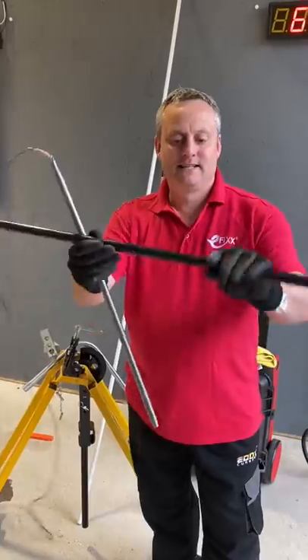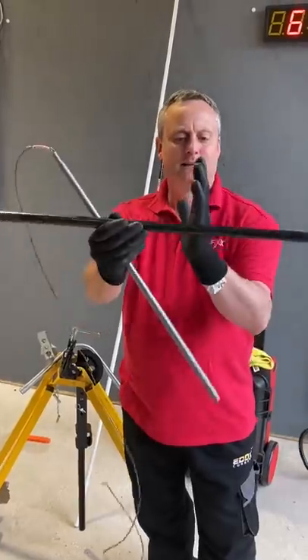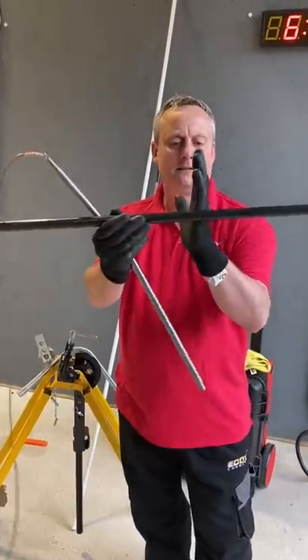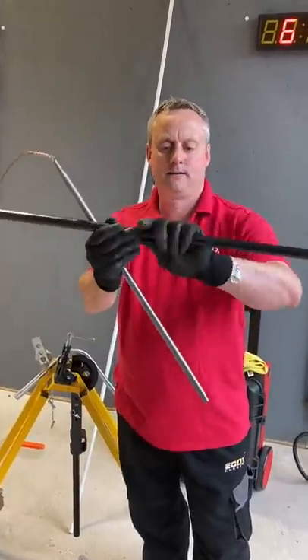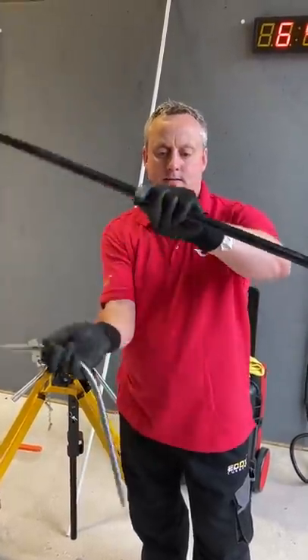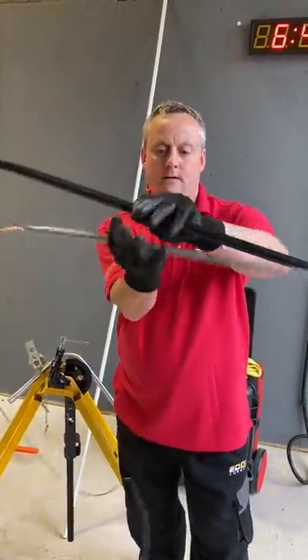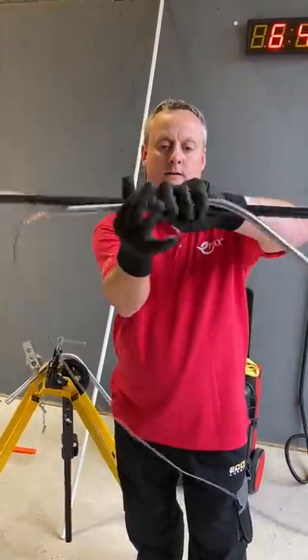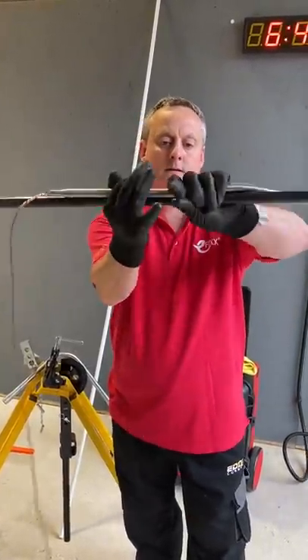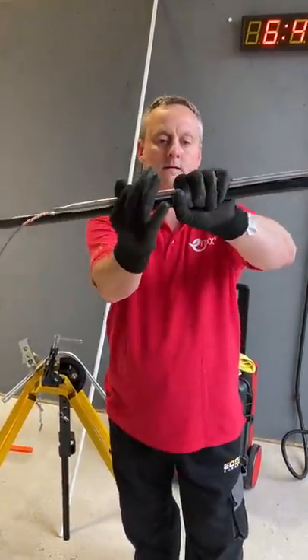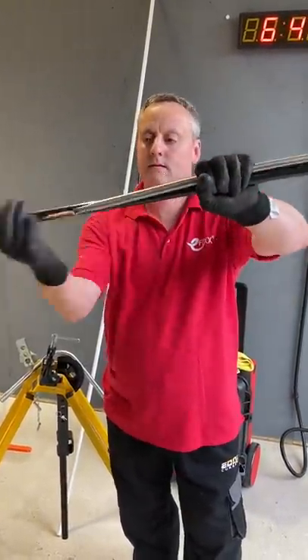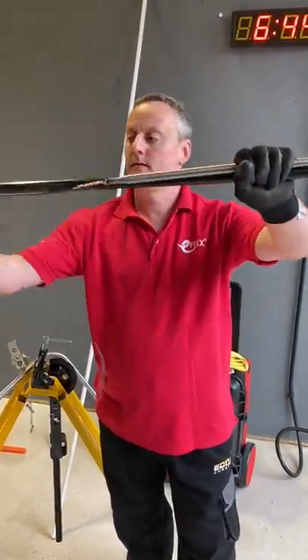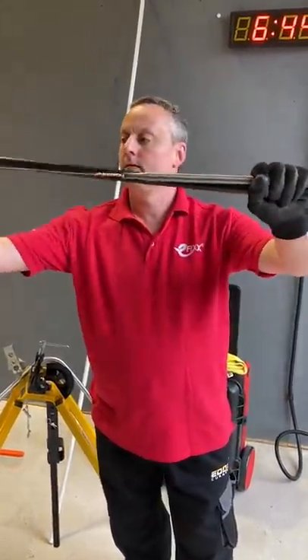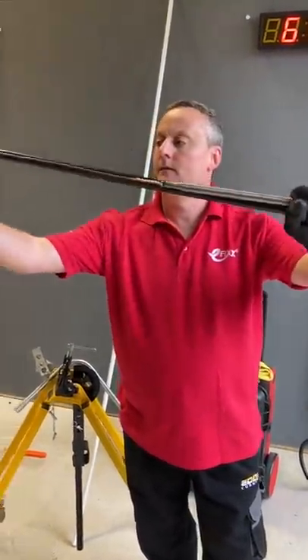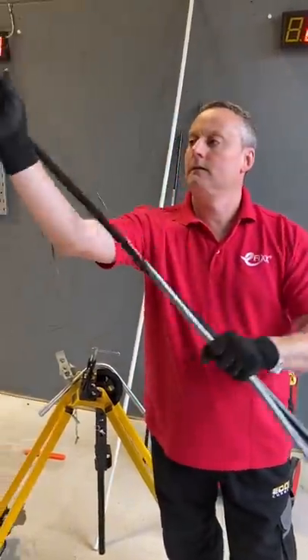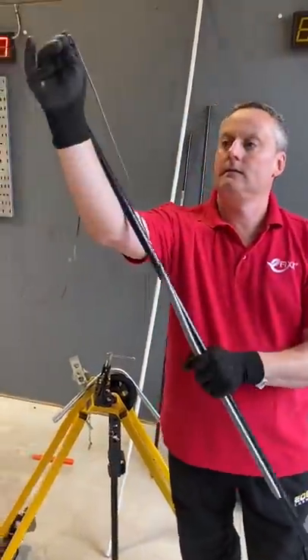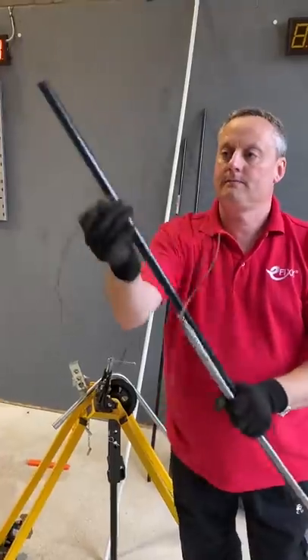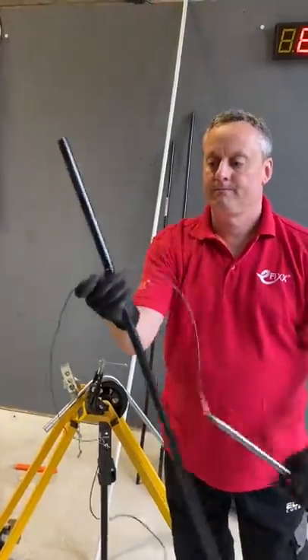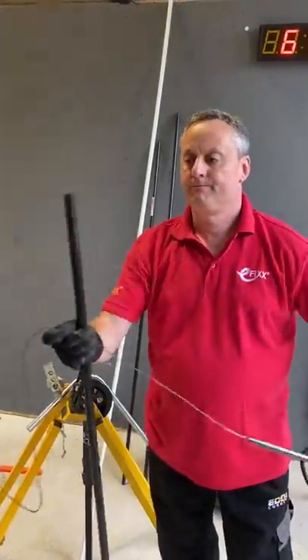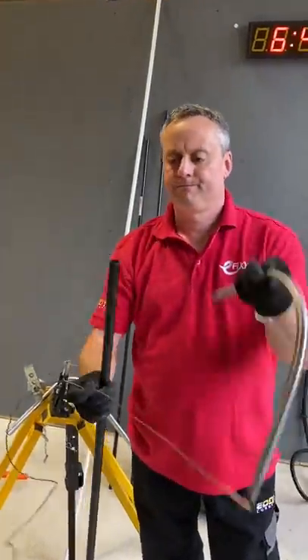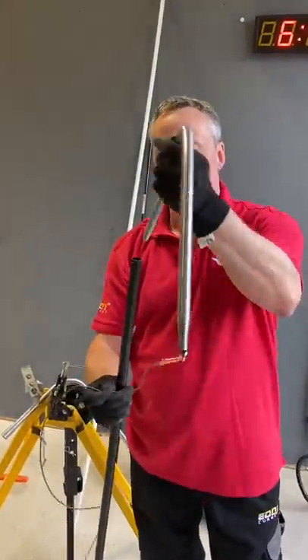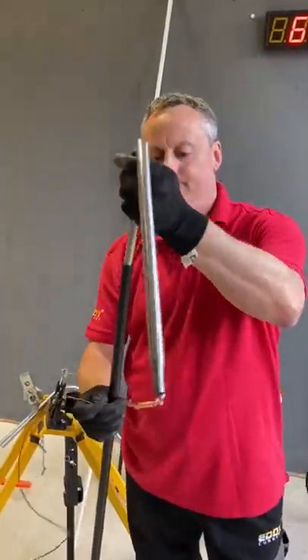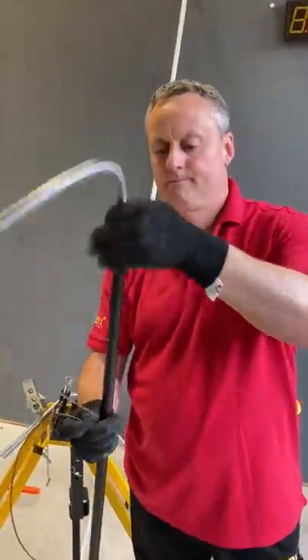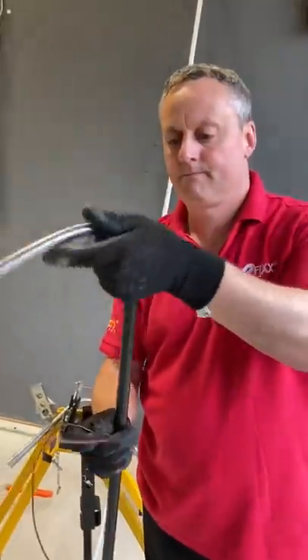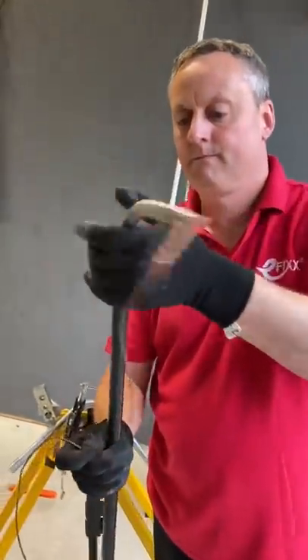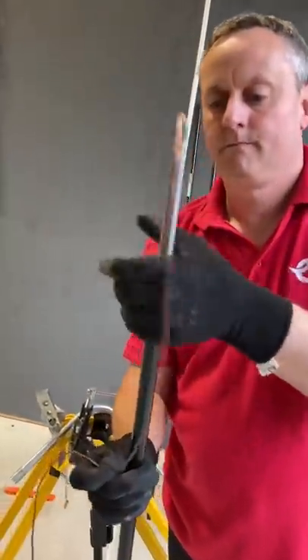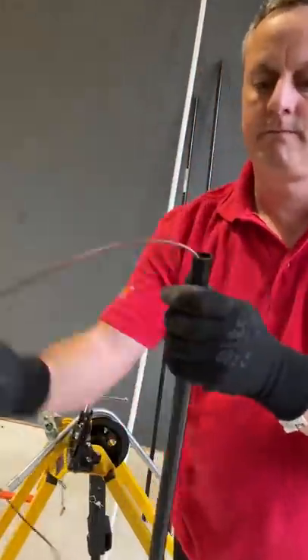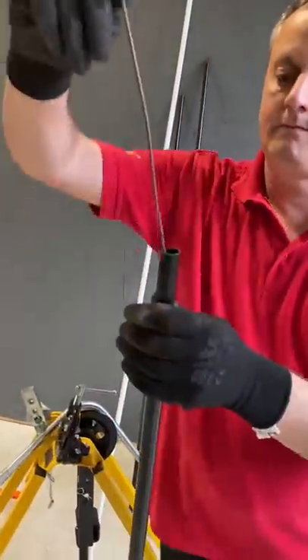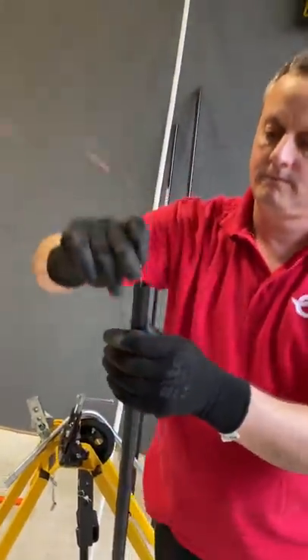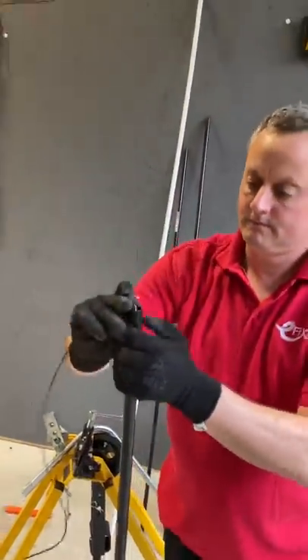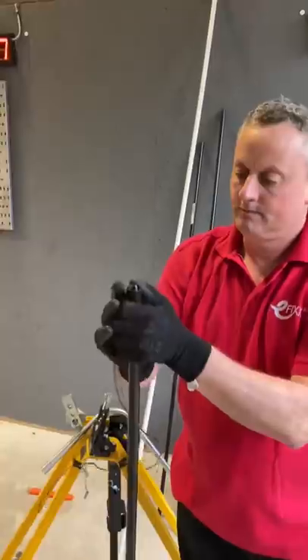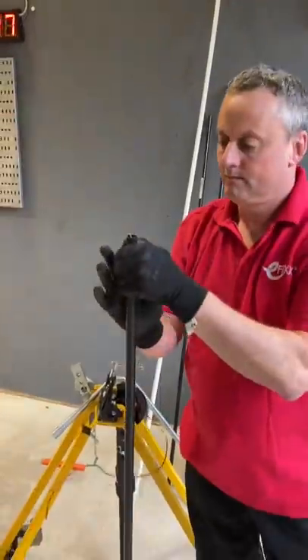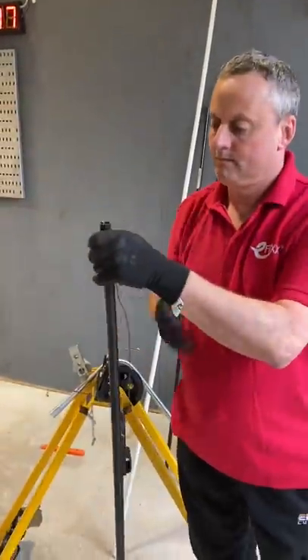I'm going to show you my technique in order to get a nice smooth bend in plastic conduit. Take my conduit bending spring to the required length and drop it in. In this case I'm going to bend it in the middle of this length of conduit.